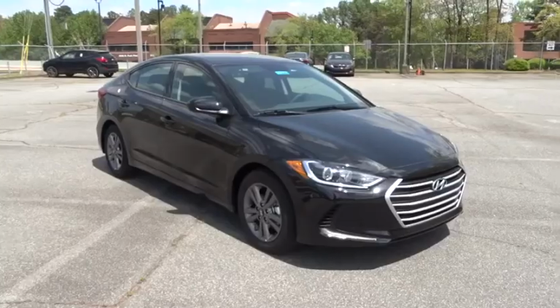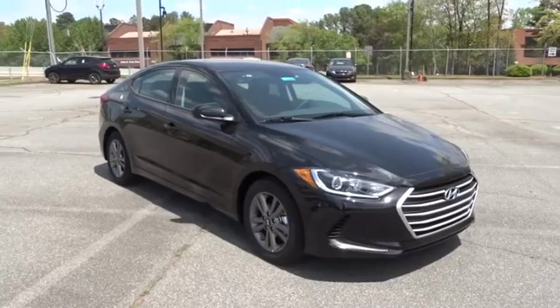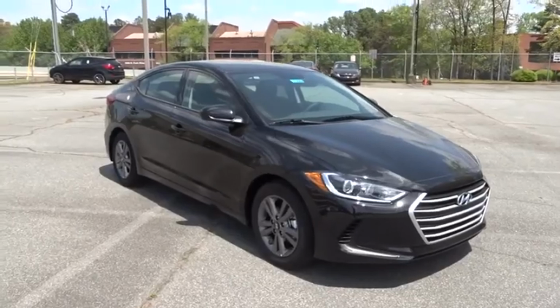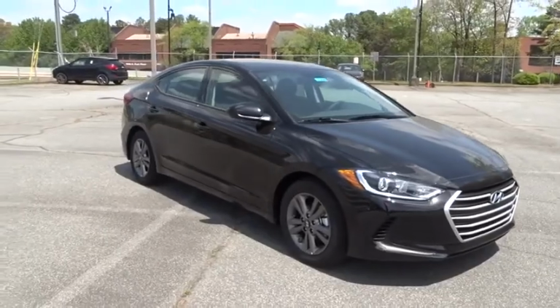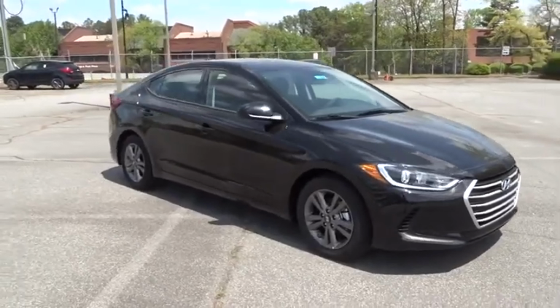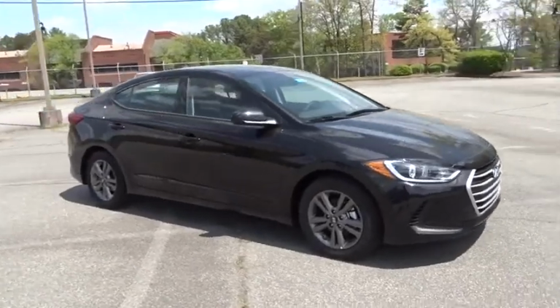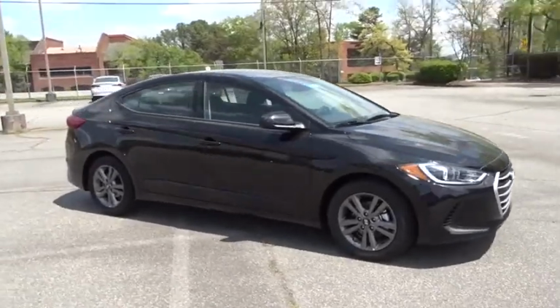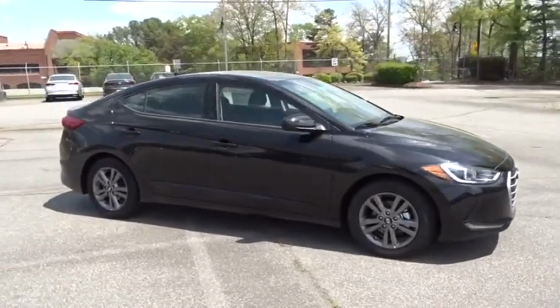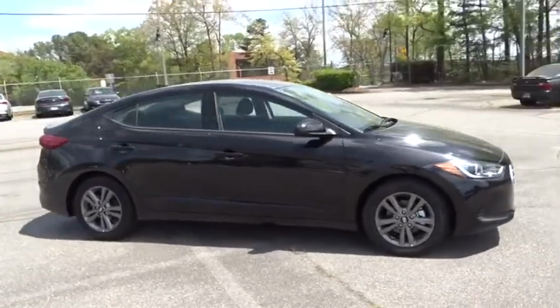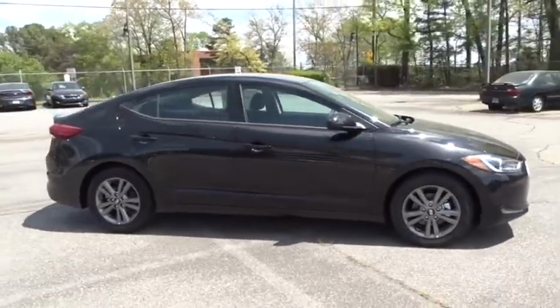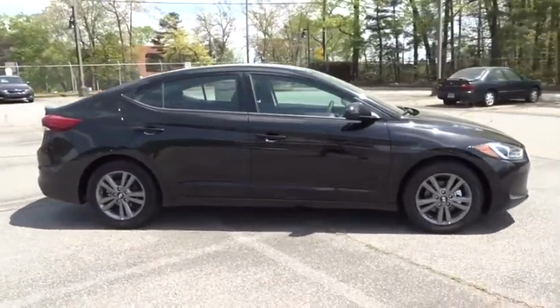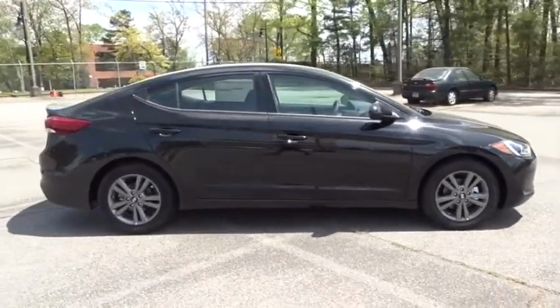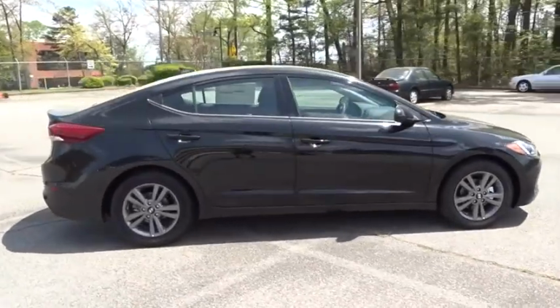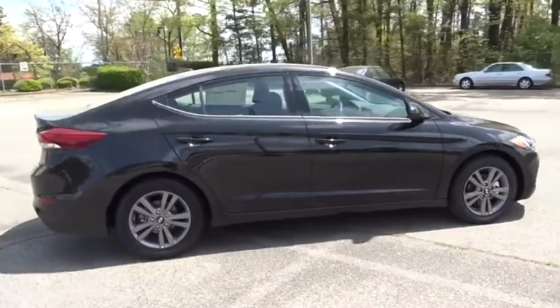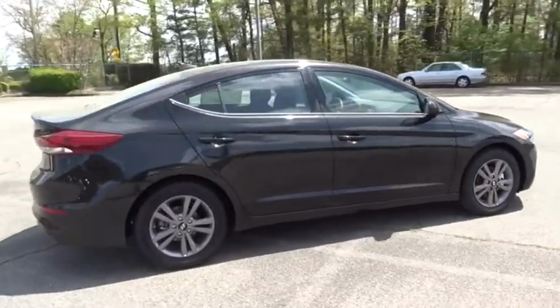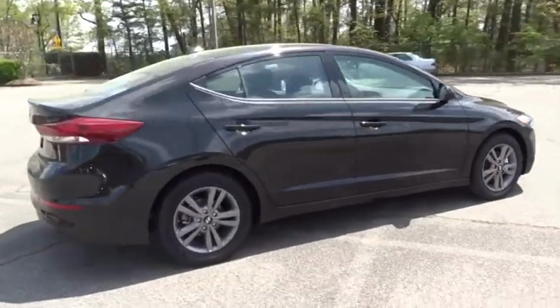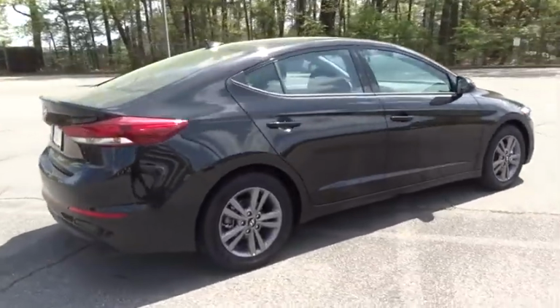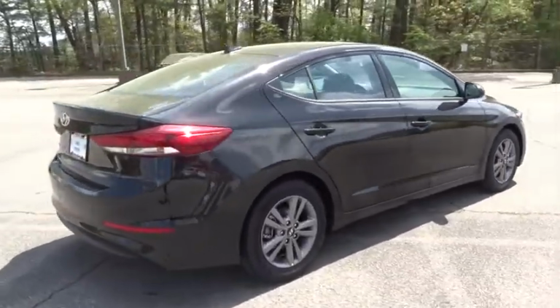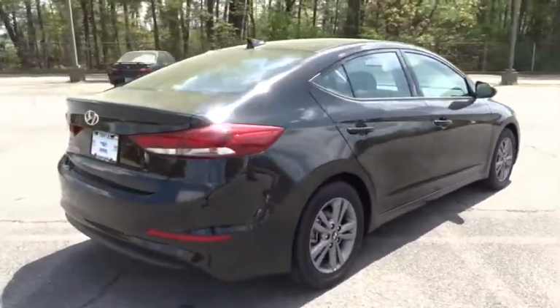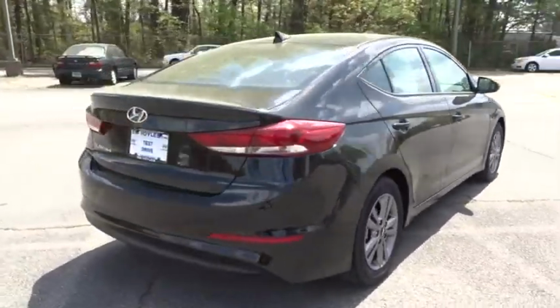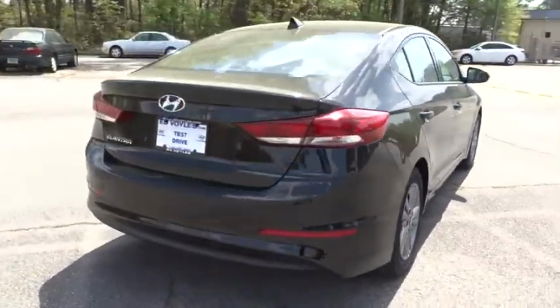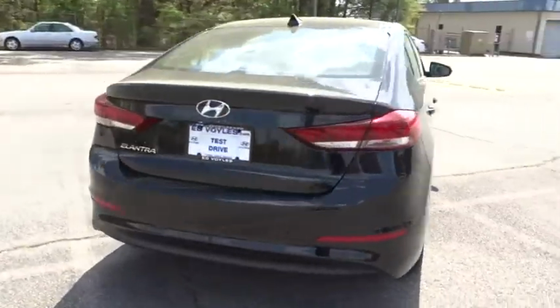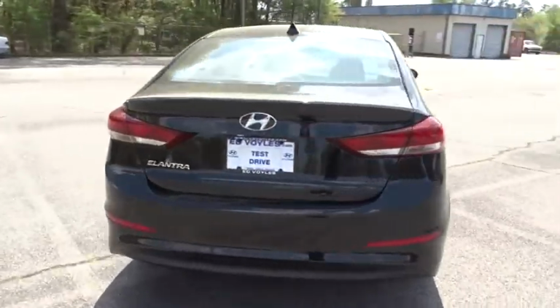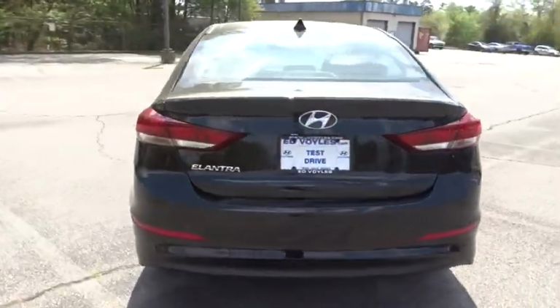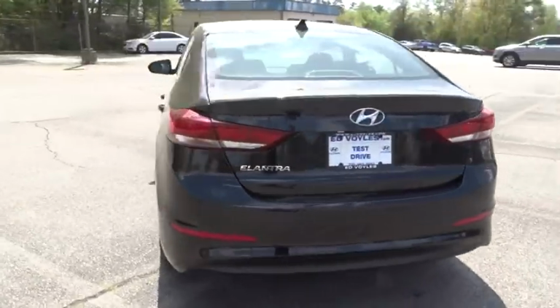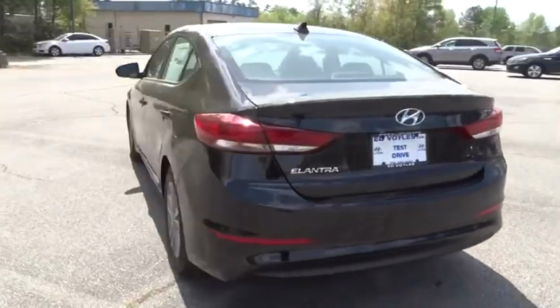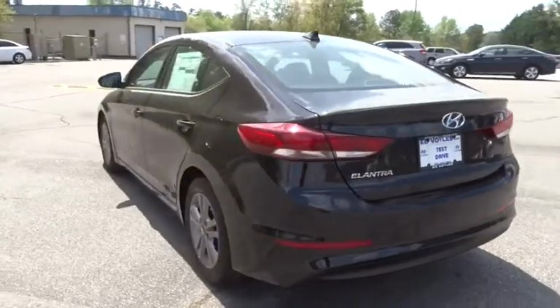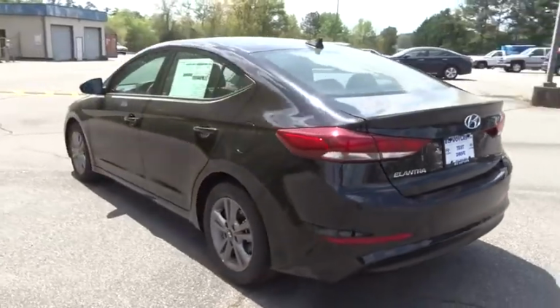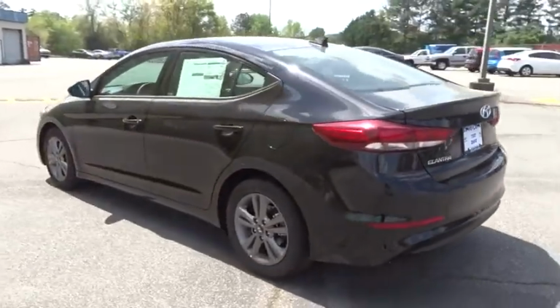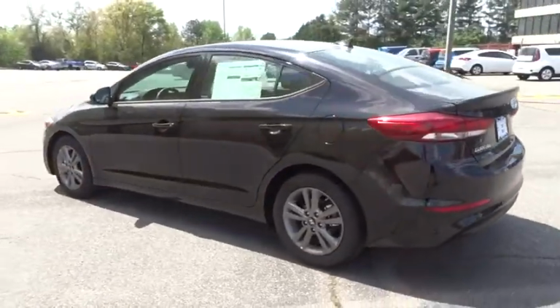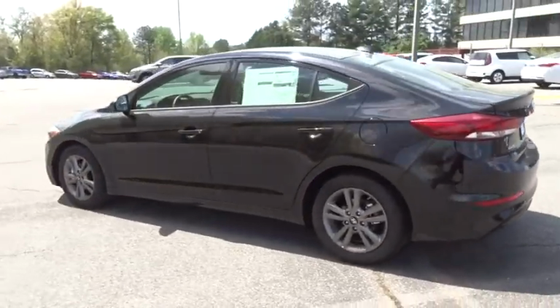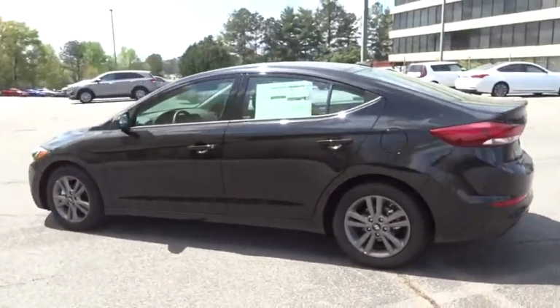The 2018 Hyundai Elantra. The Elantra boasts the most interior room in its class and gets an exceptional 35 mpg. With its luxurious standard features, the Elantra is an easy choice.